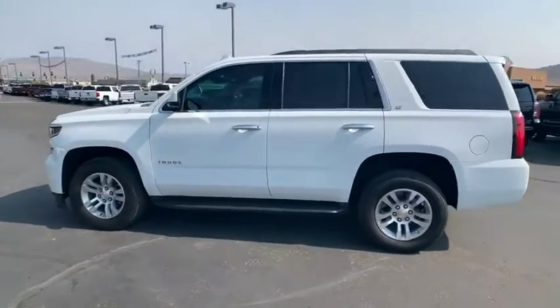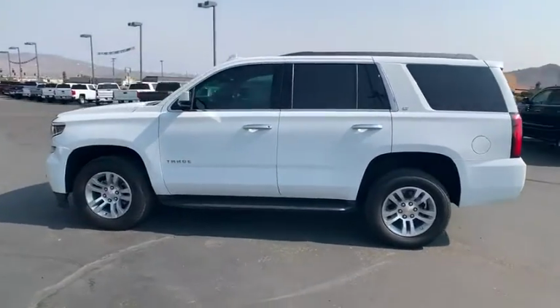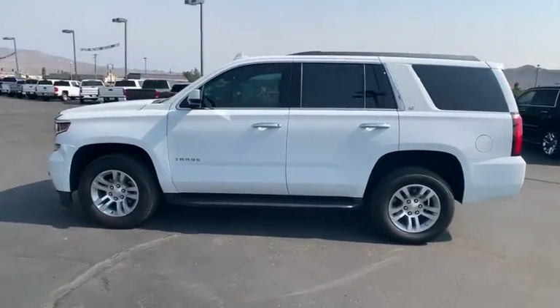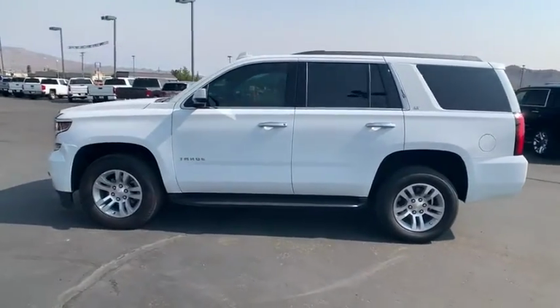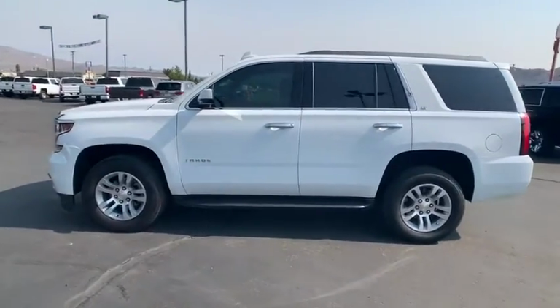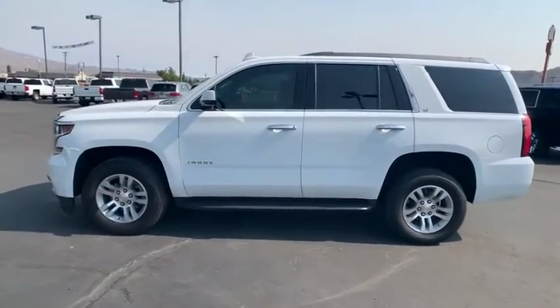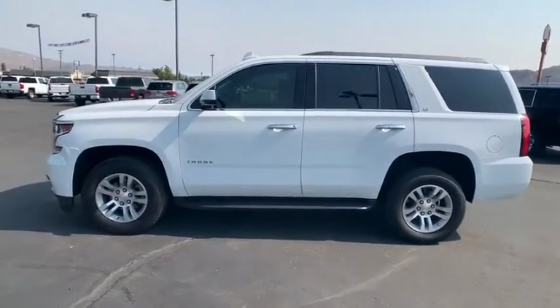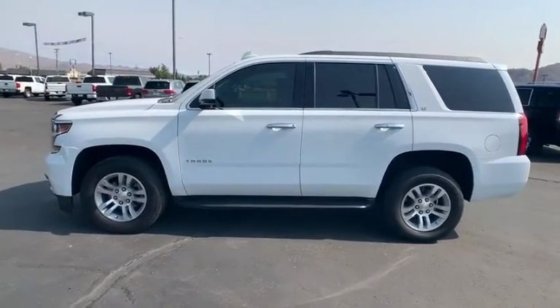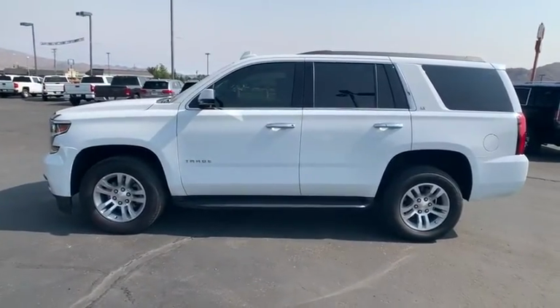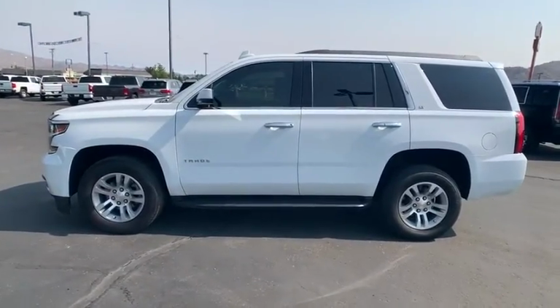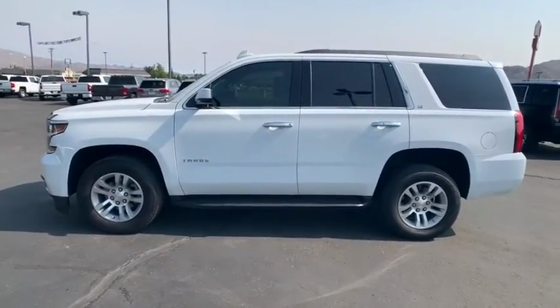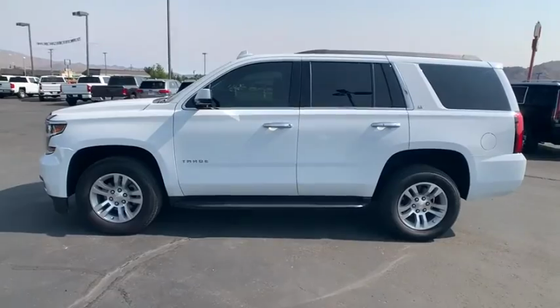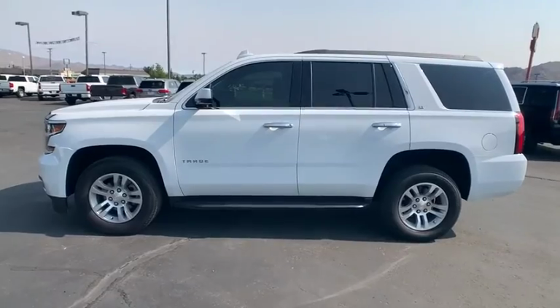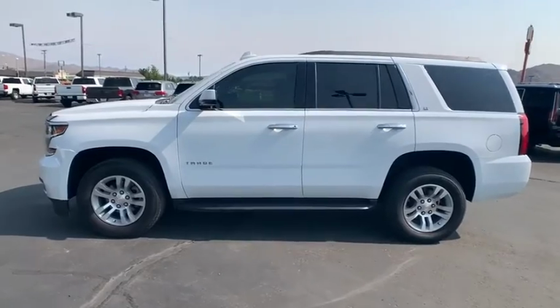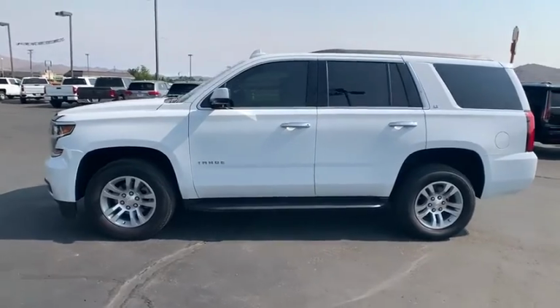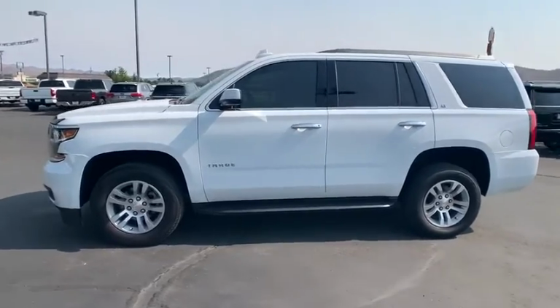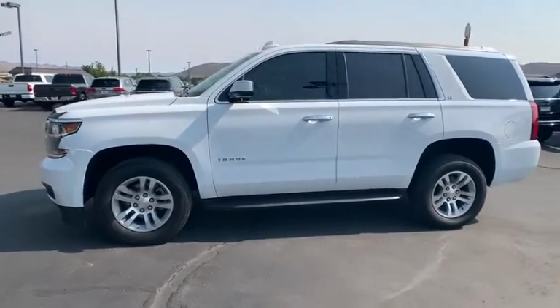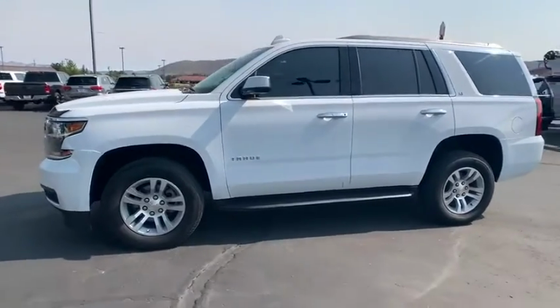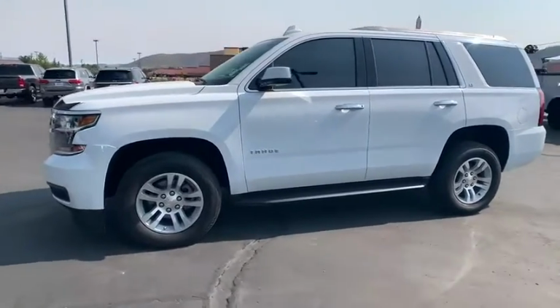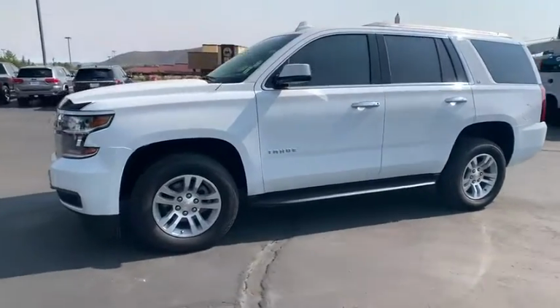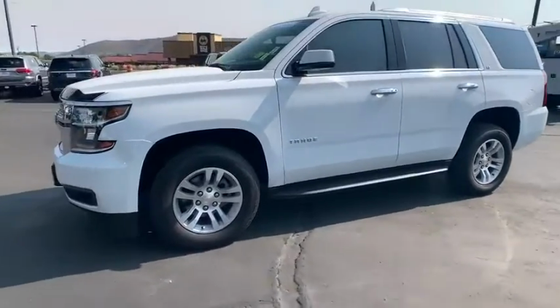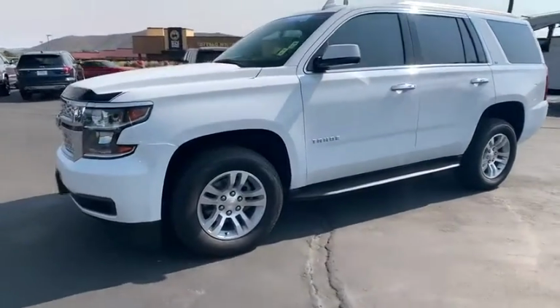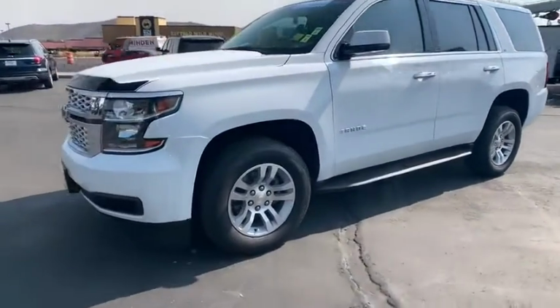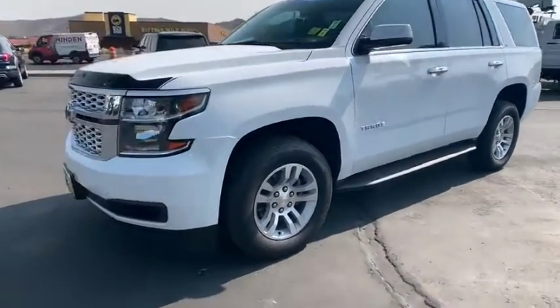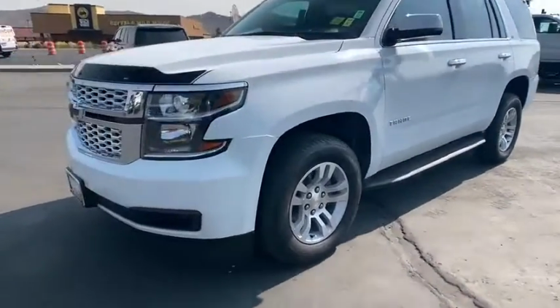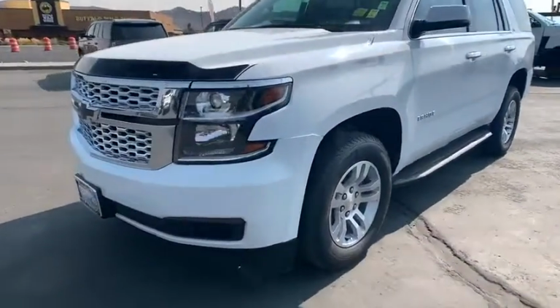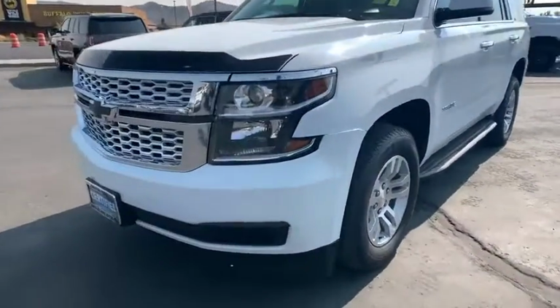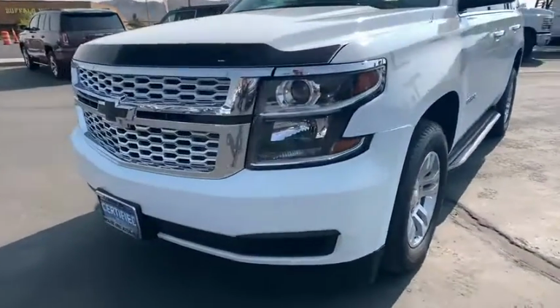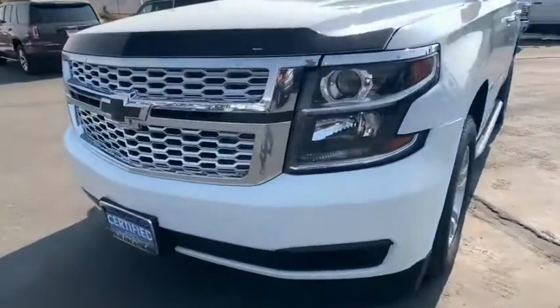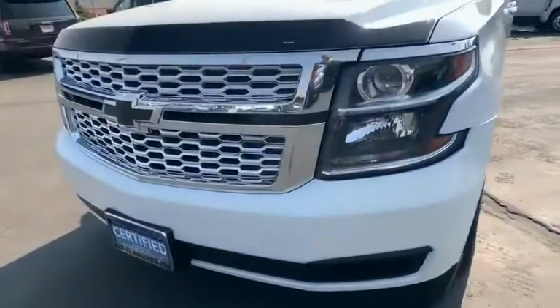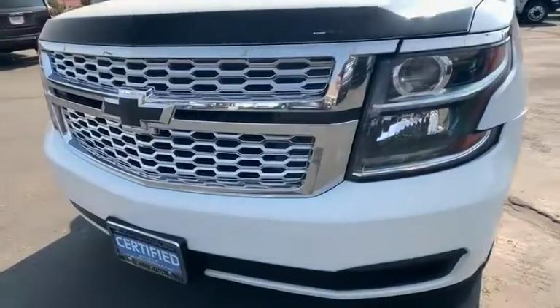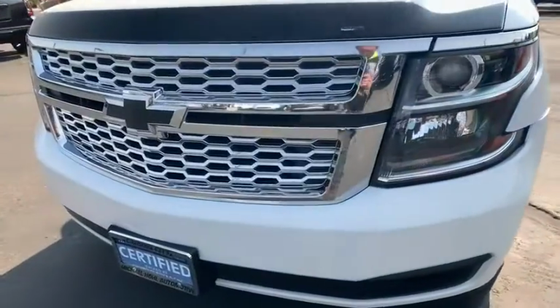Aluminum wheels, universal garage door opener, CD player, electronic stability control, security system, heated front seat, rear window defroster.